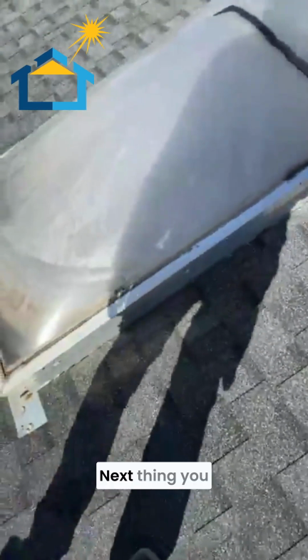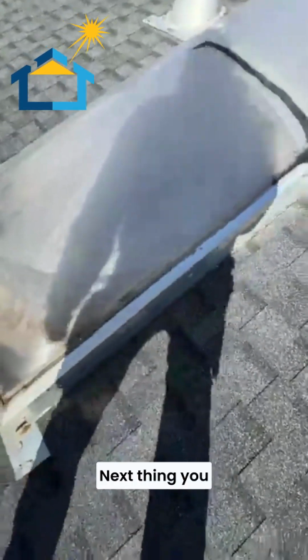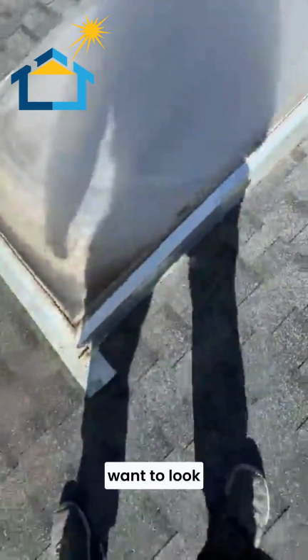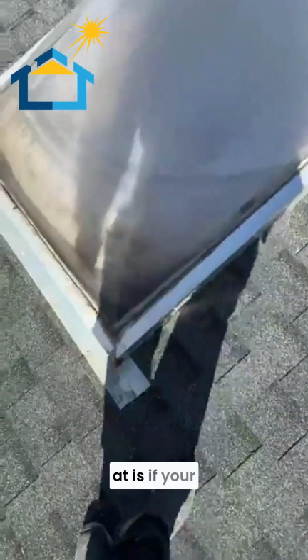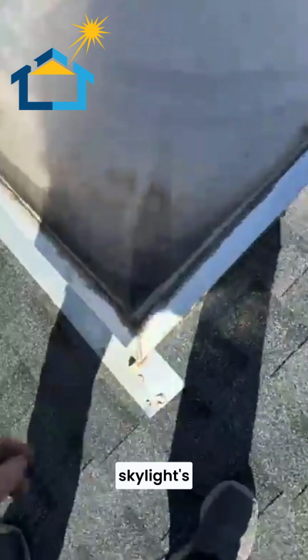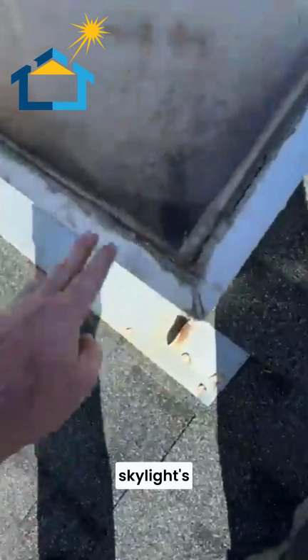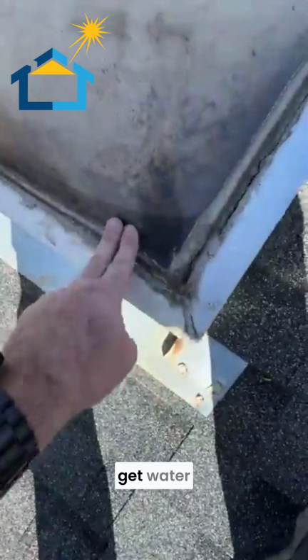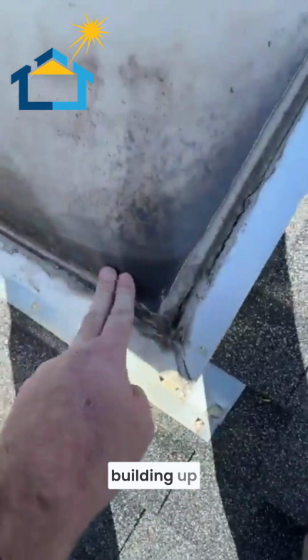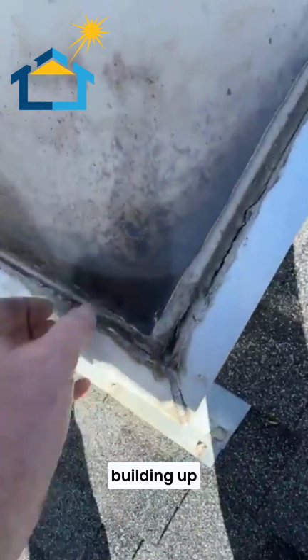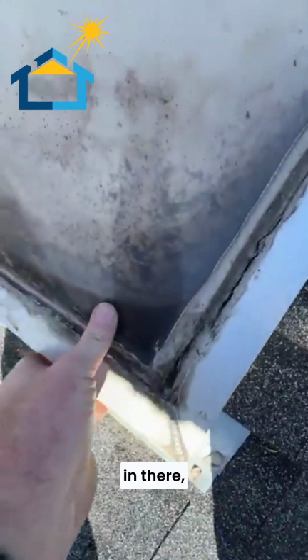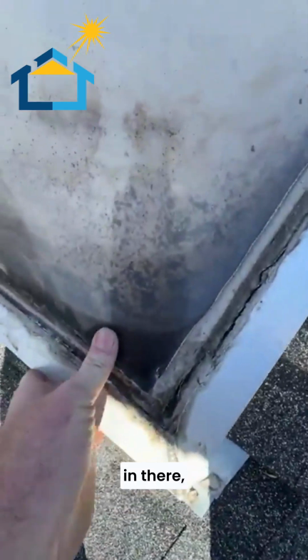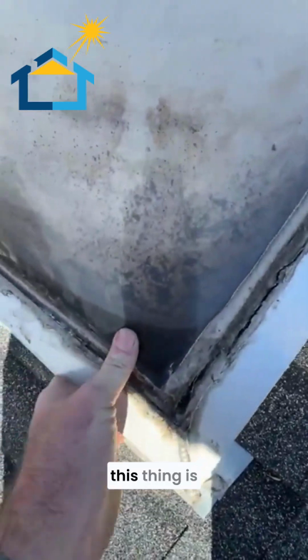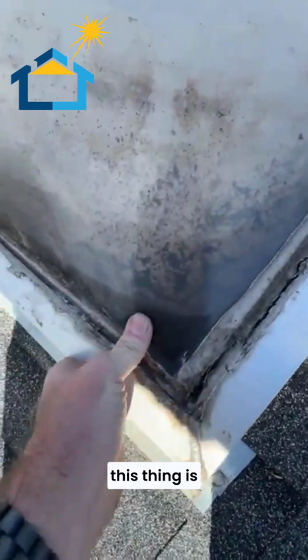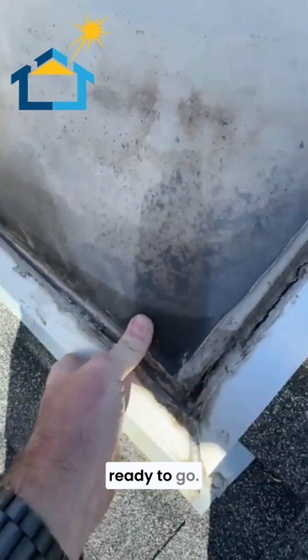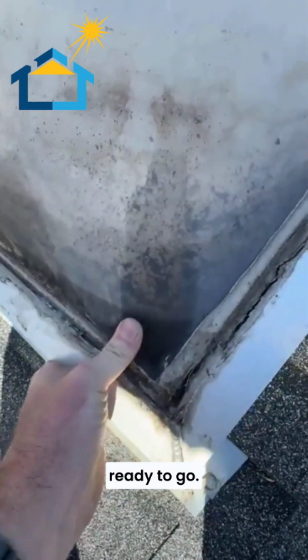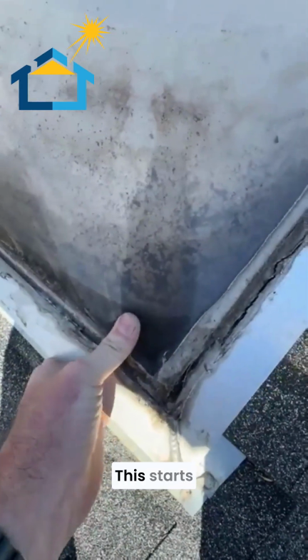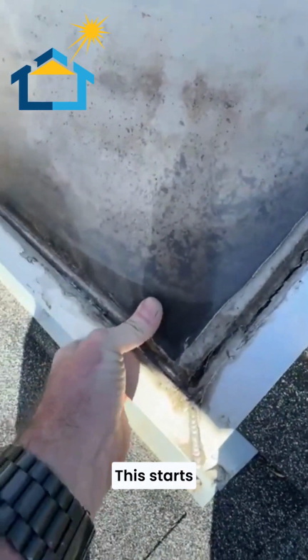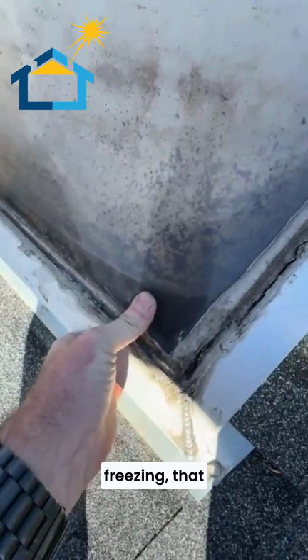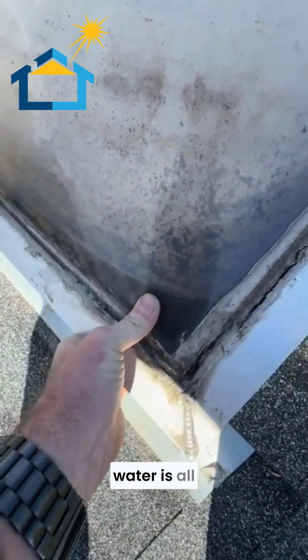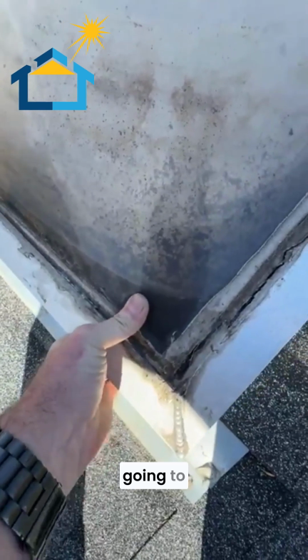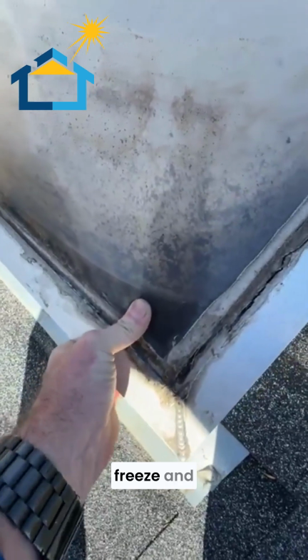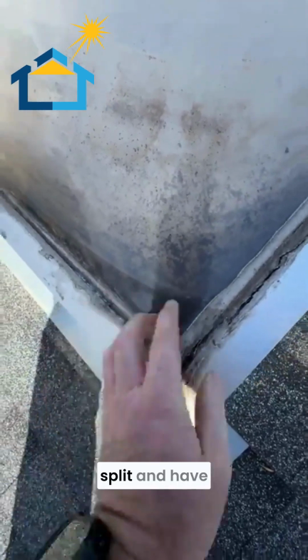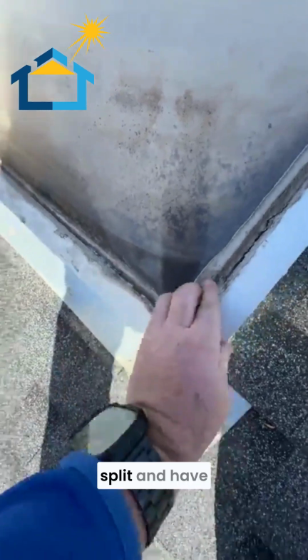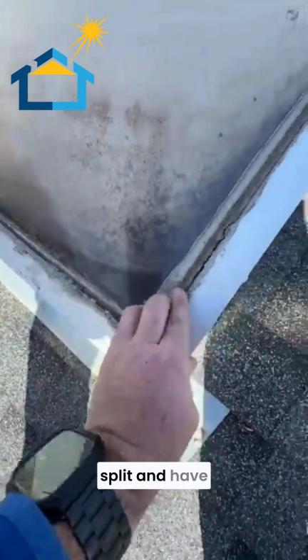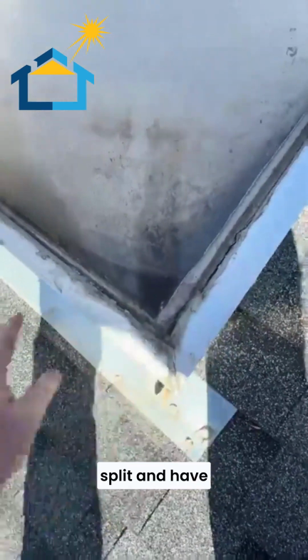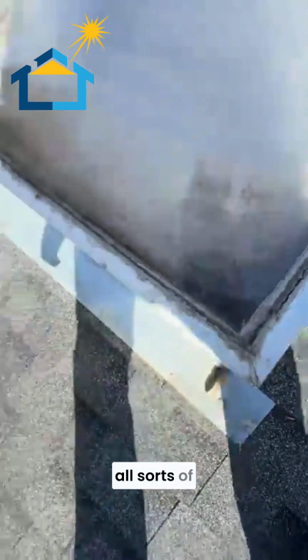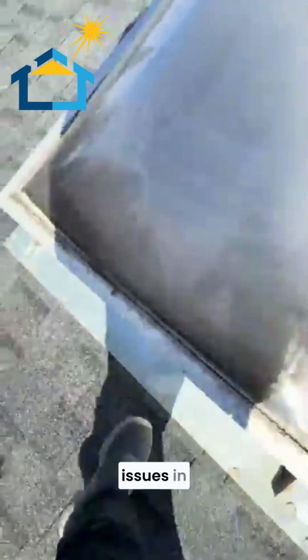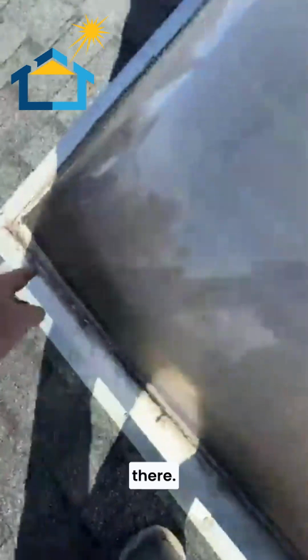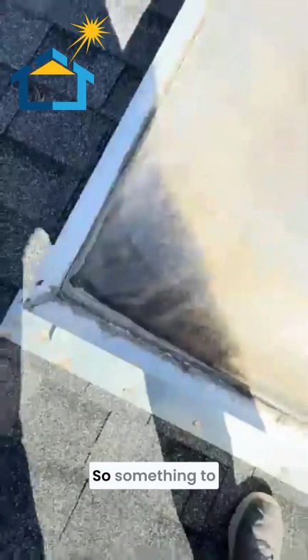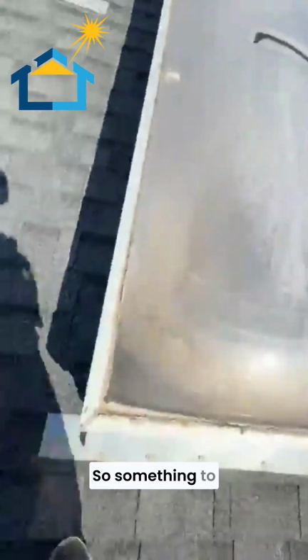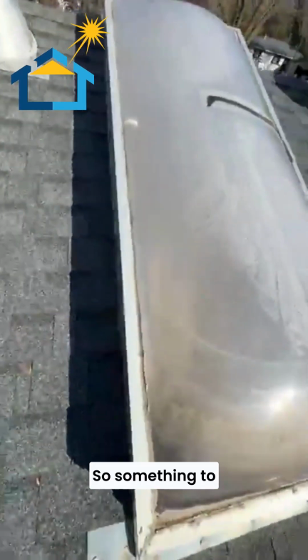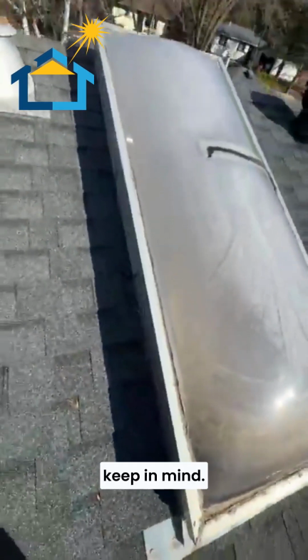The next thing you want to look at is if your skylight is starting to get water building up in there — like this one is ready to go. Once this starts freezing, that water is all going to freeze and split, causing all sorts of issues in there.